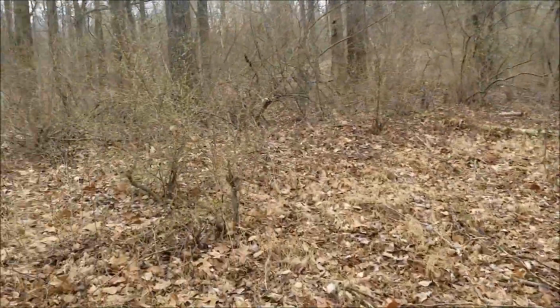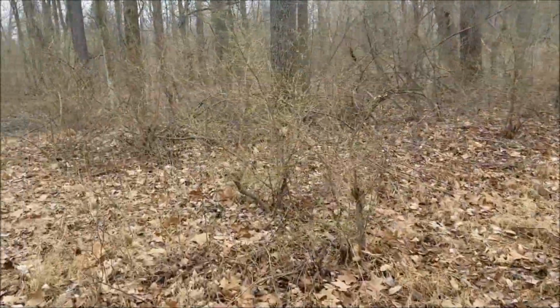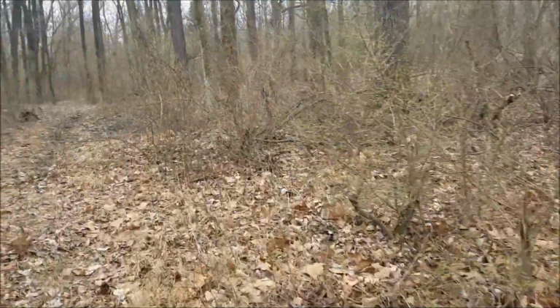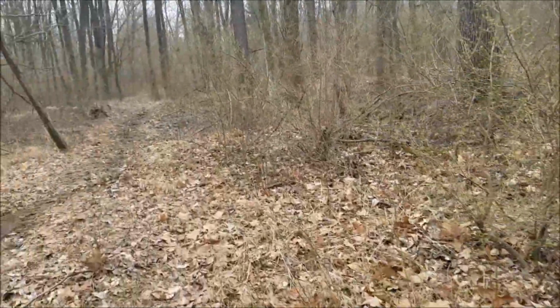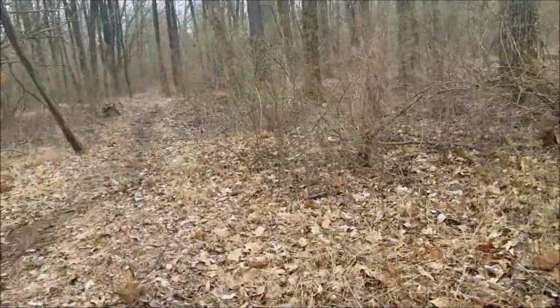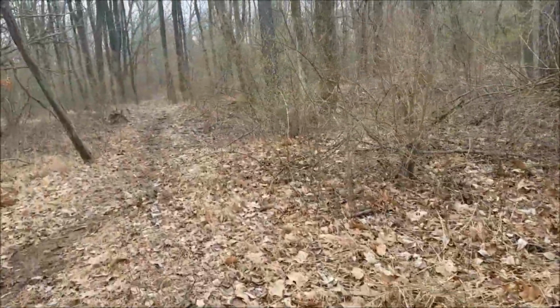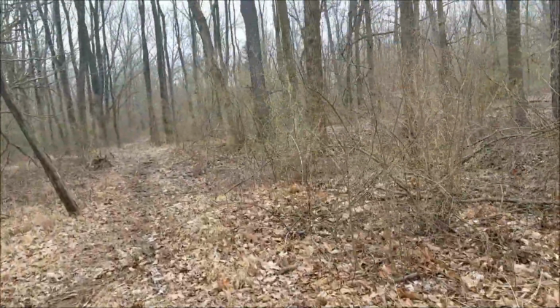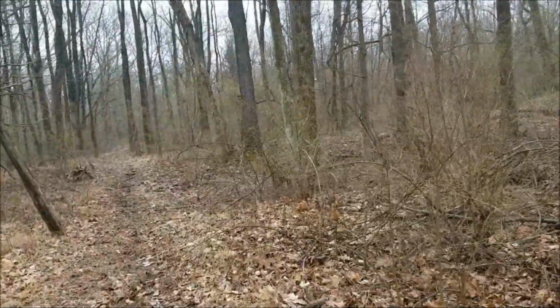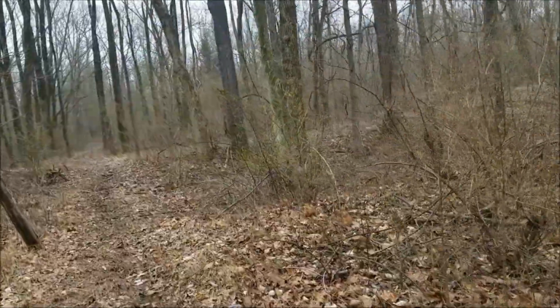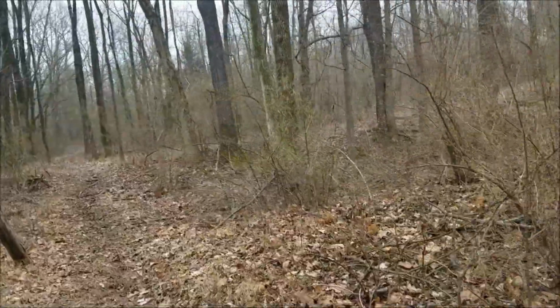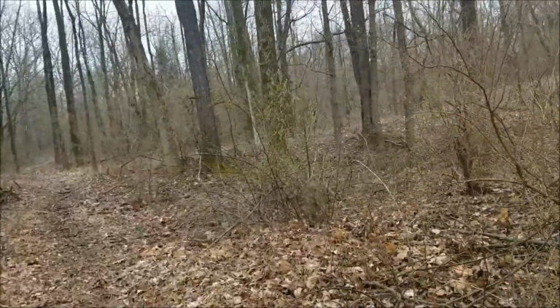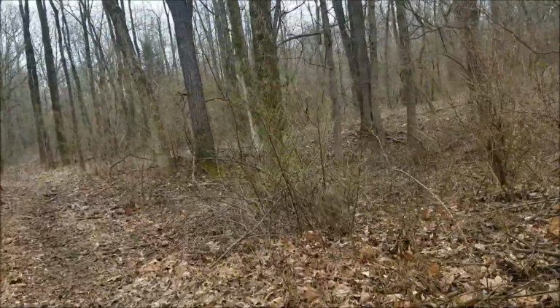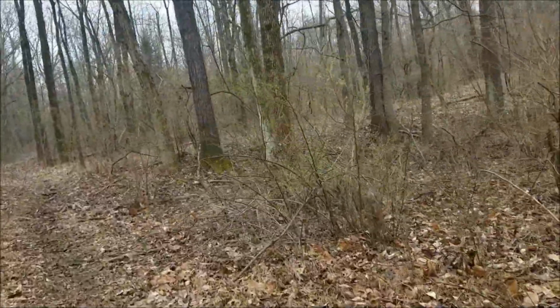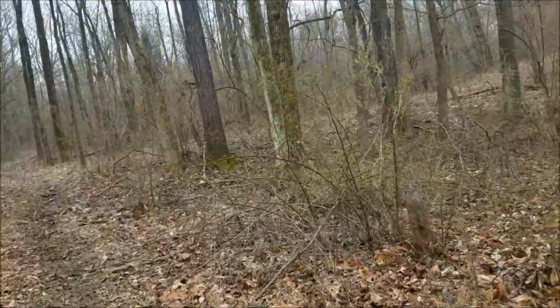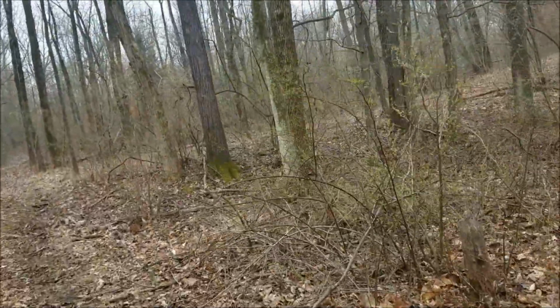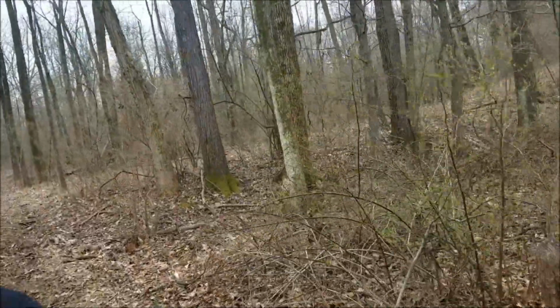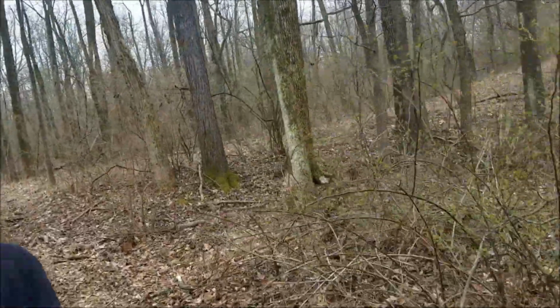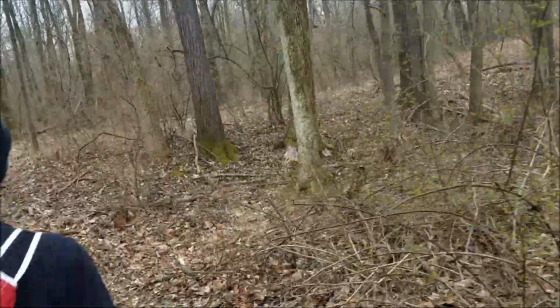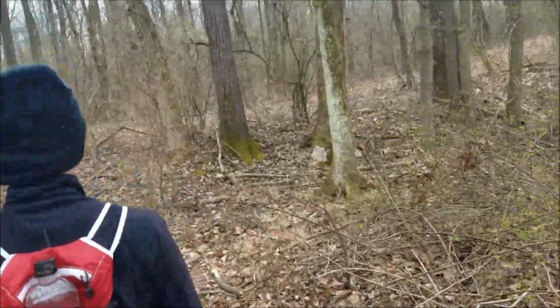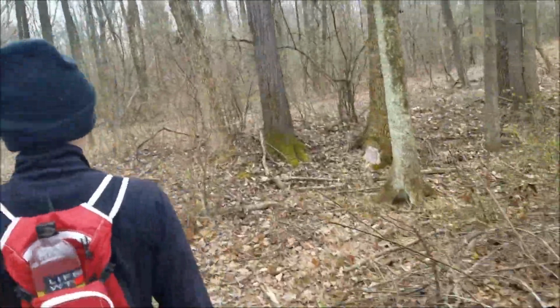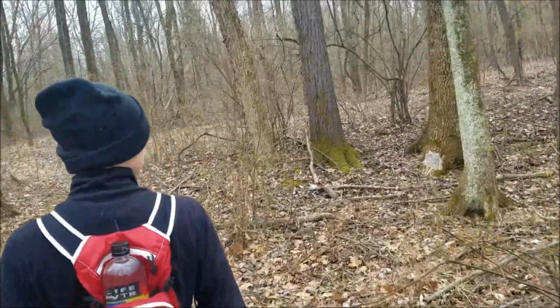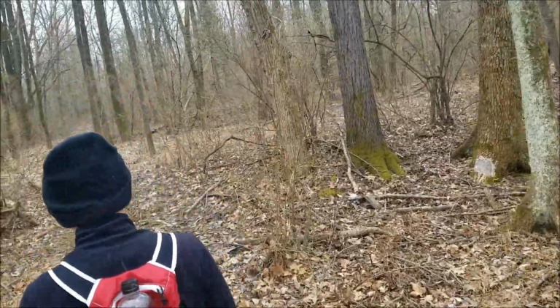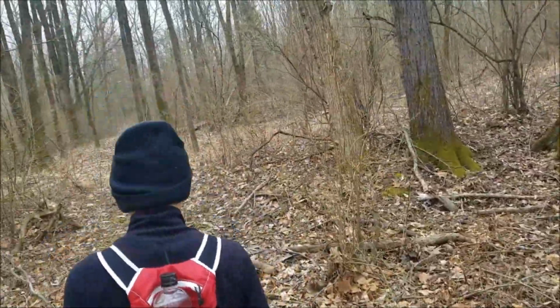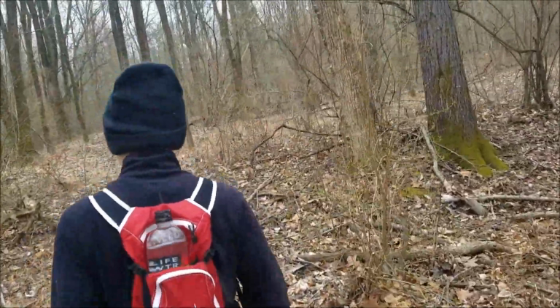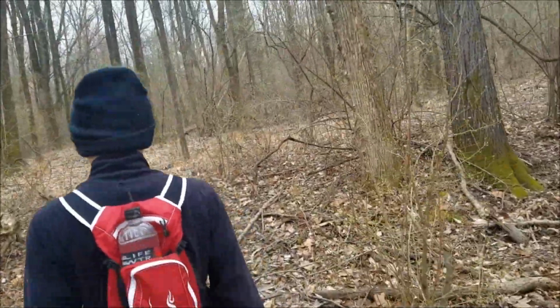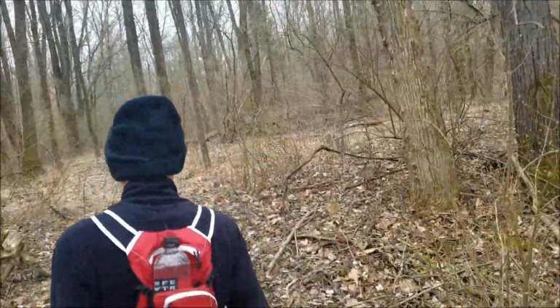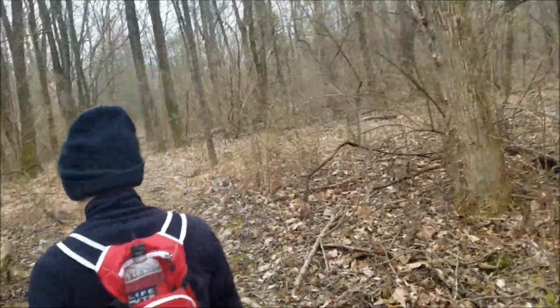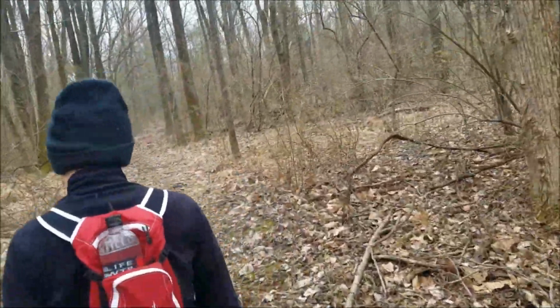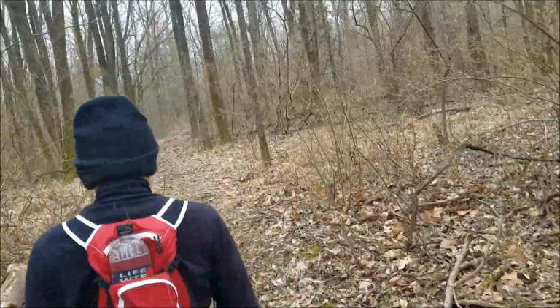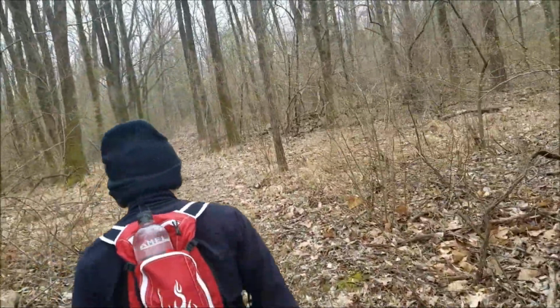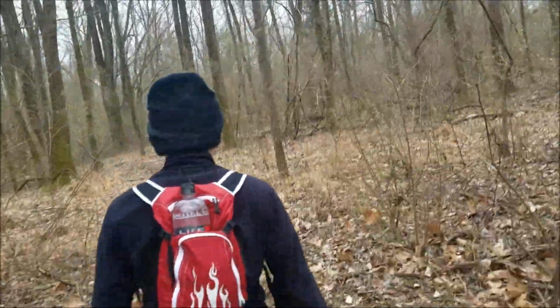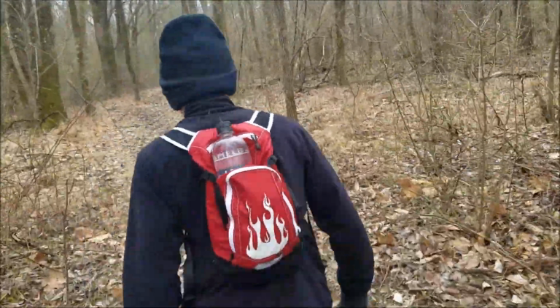The first place we're really looking for is supposed to be an old chimney or something on the side of the trail that we somehow missed last time. So we're definitely going to try to find that and a few other interesting things along the way.